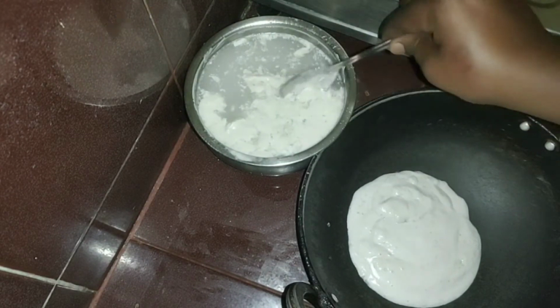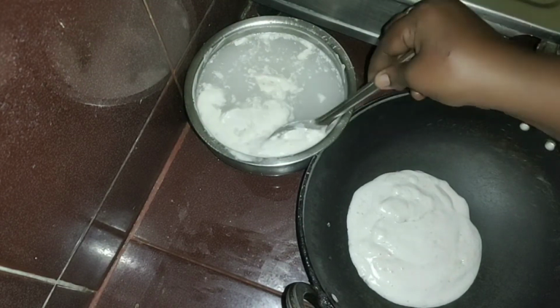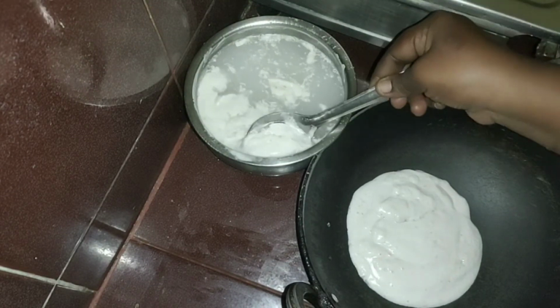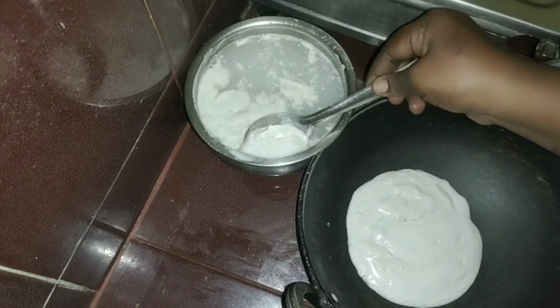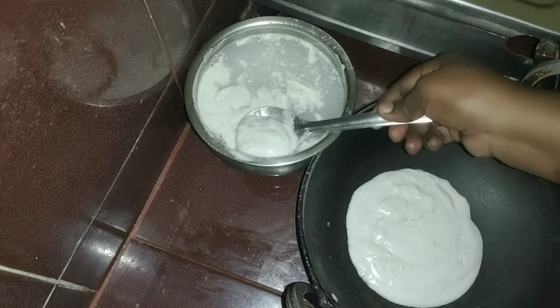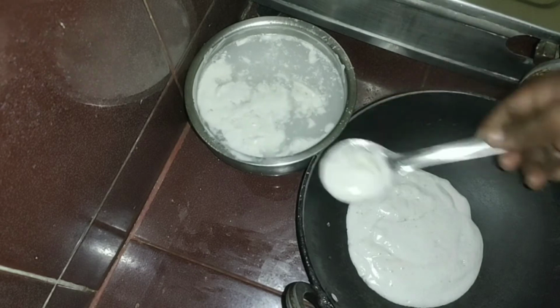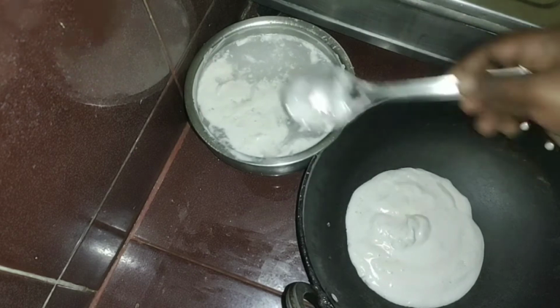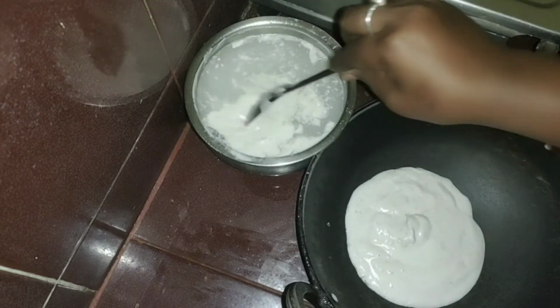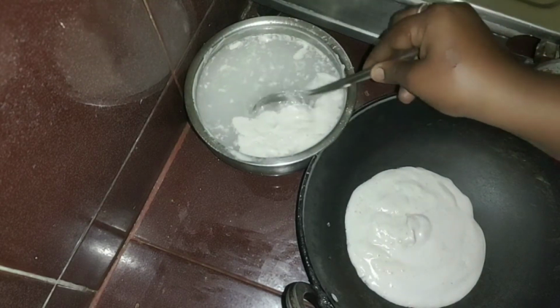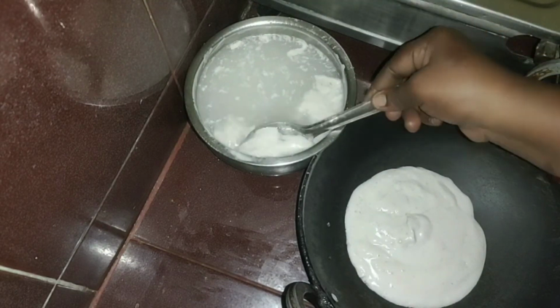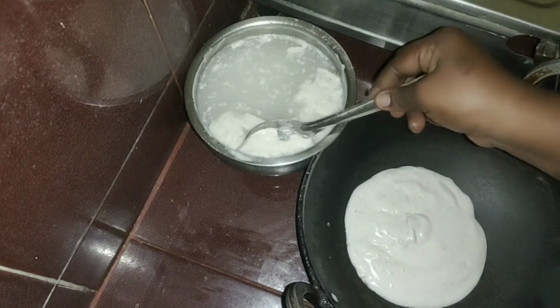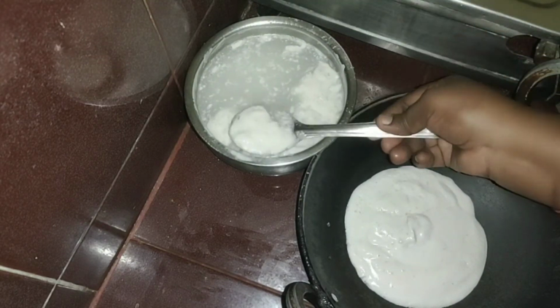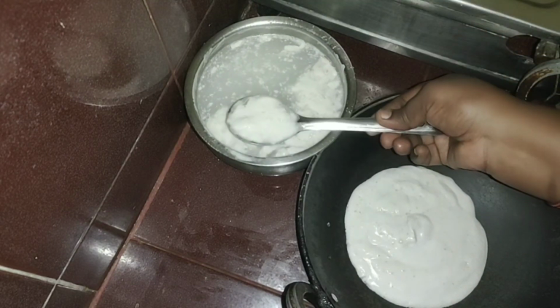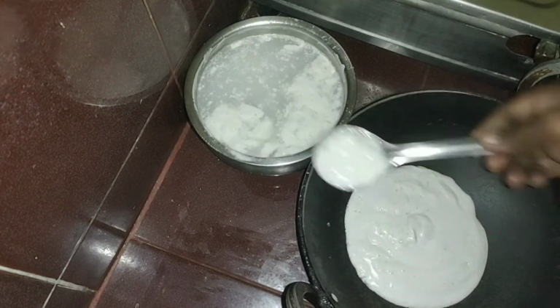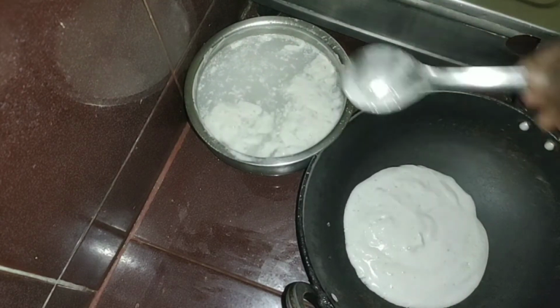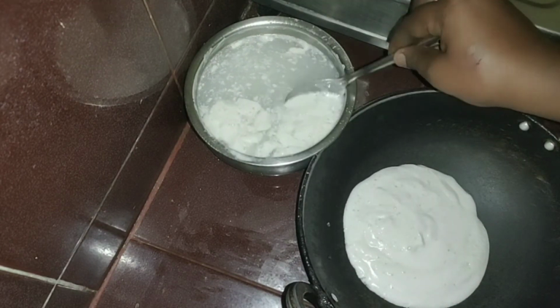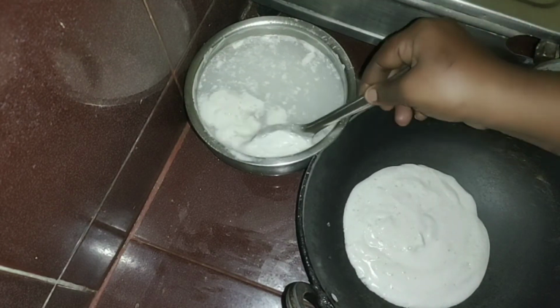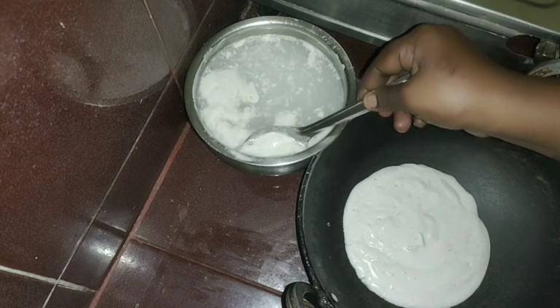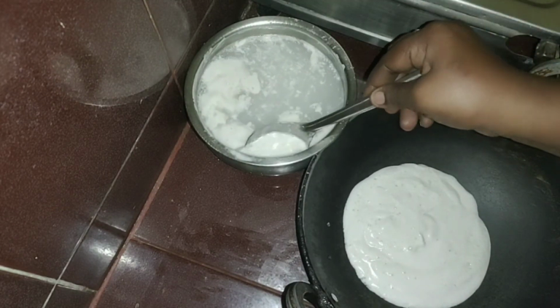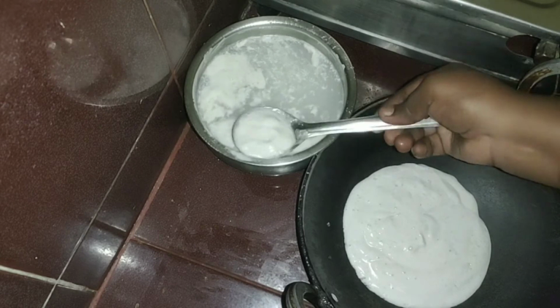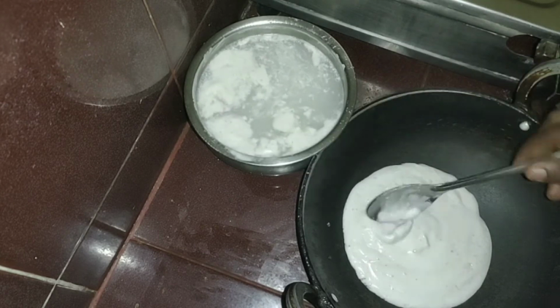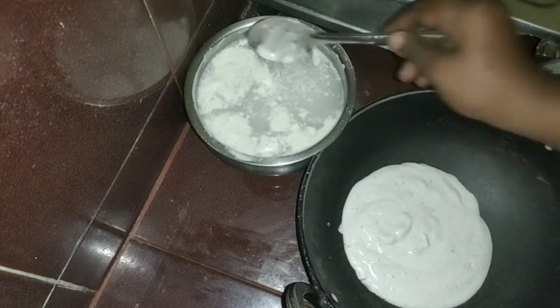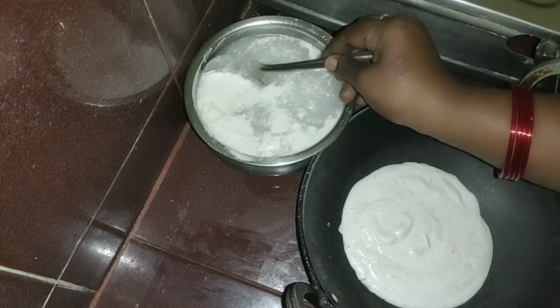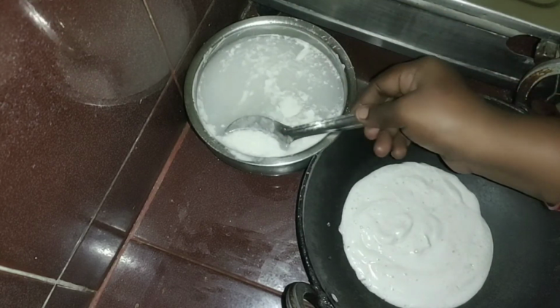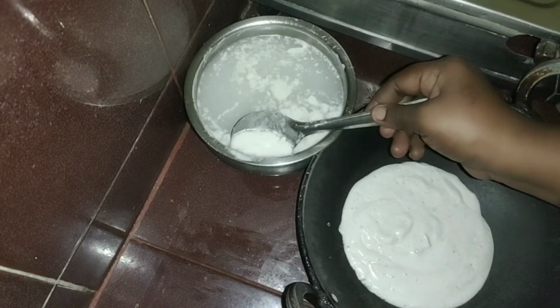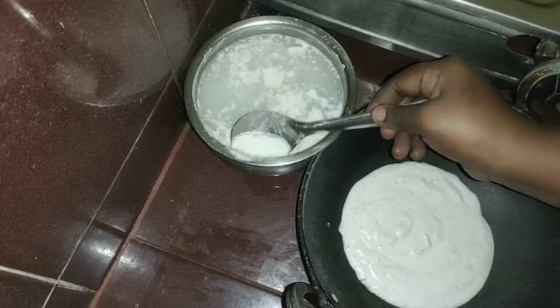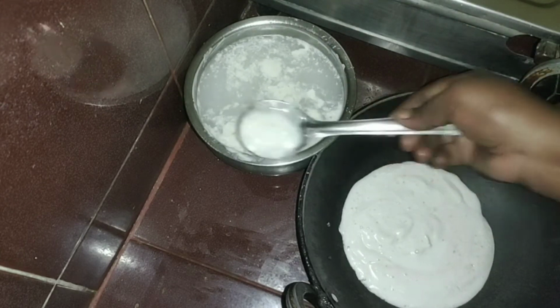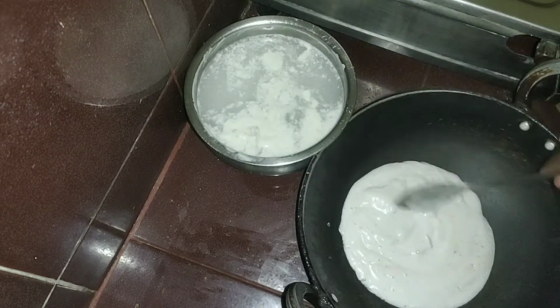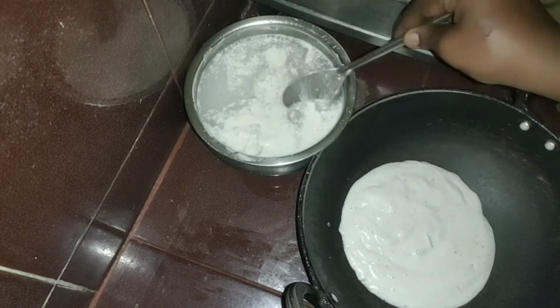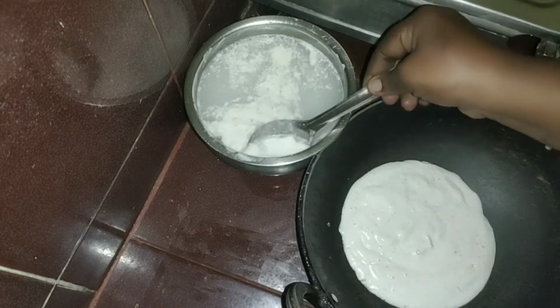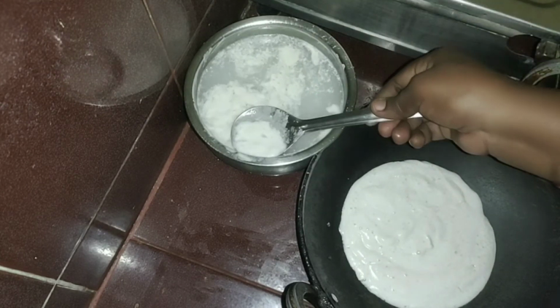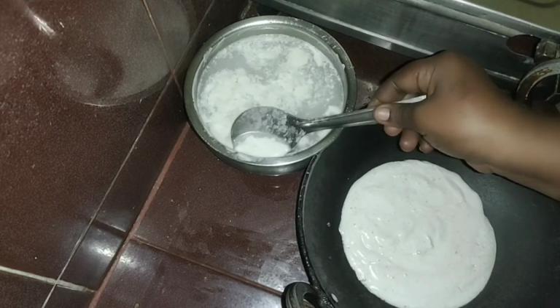That is it. No water is dripping. No water is dripping moisture.